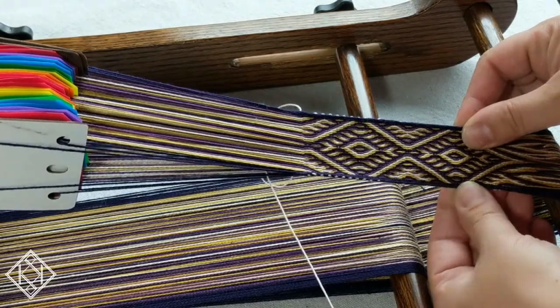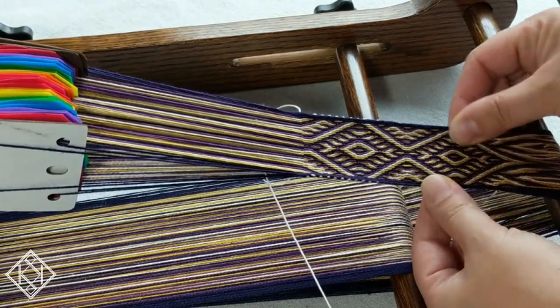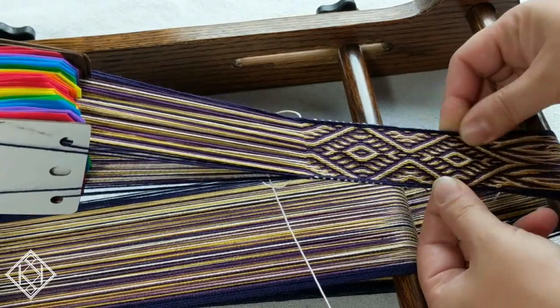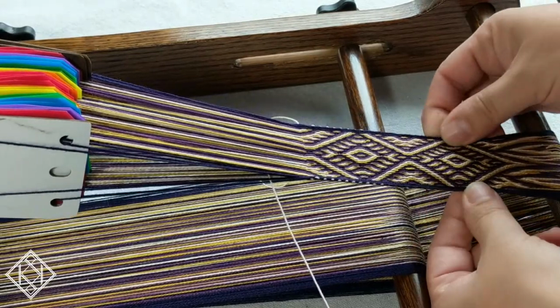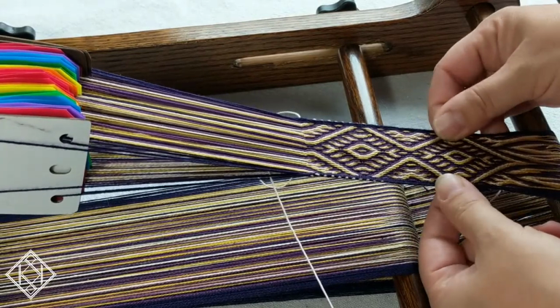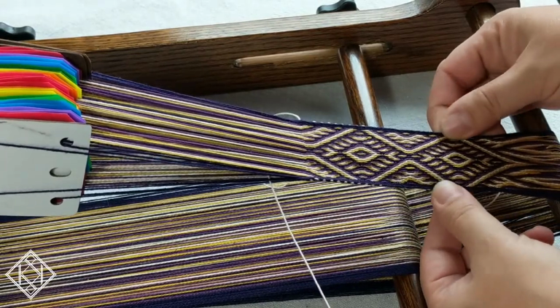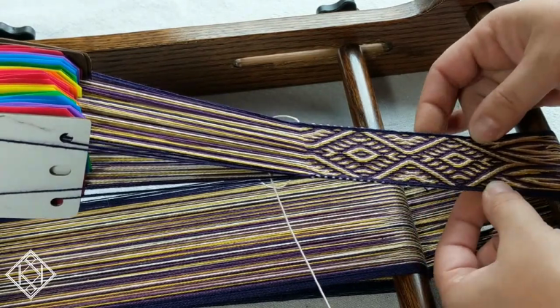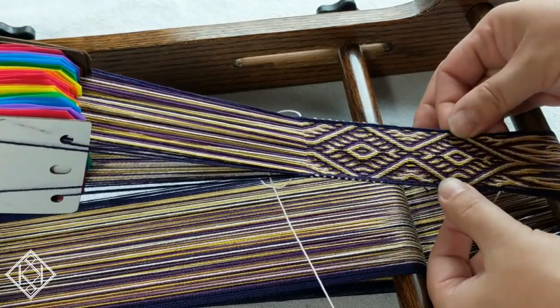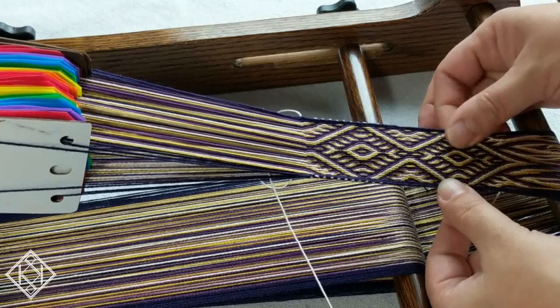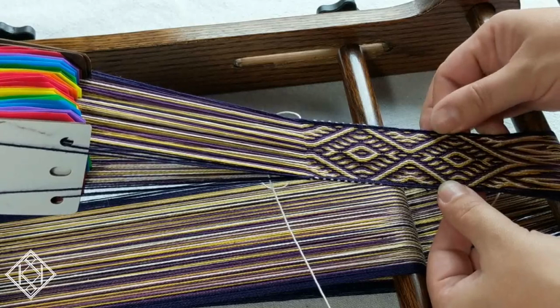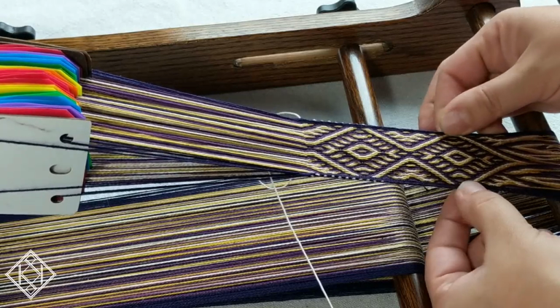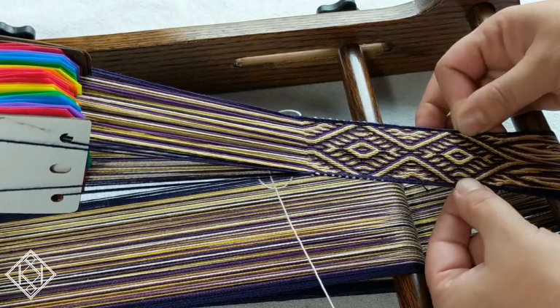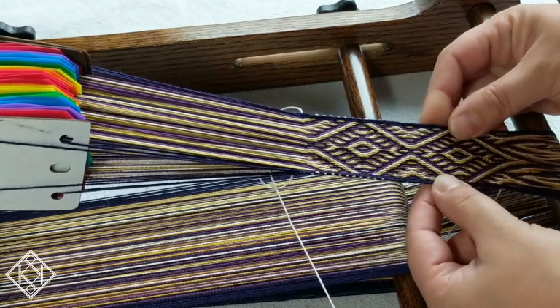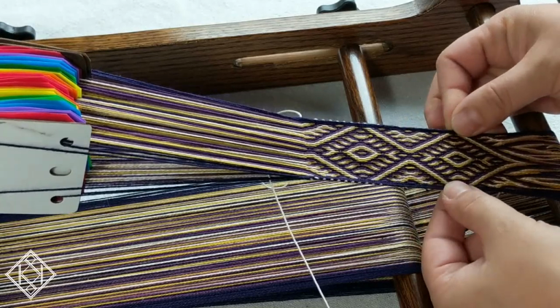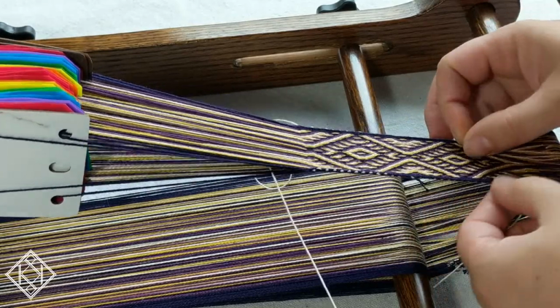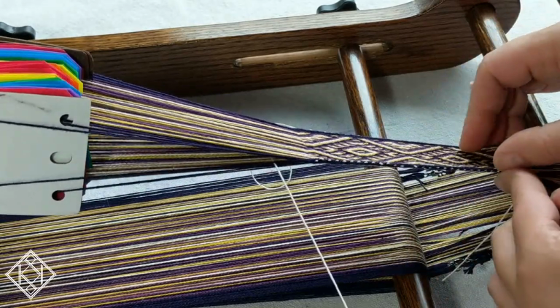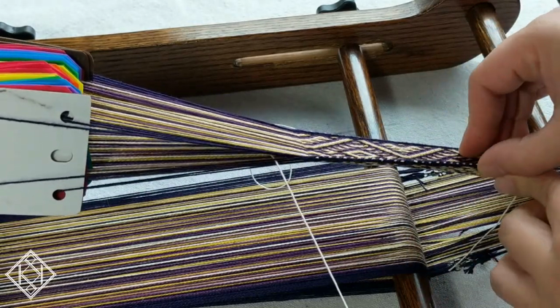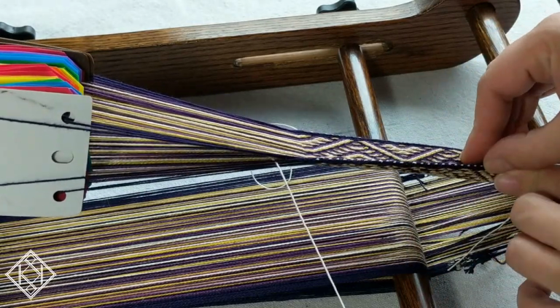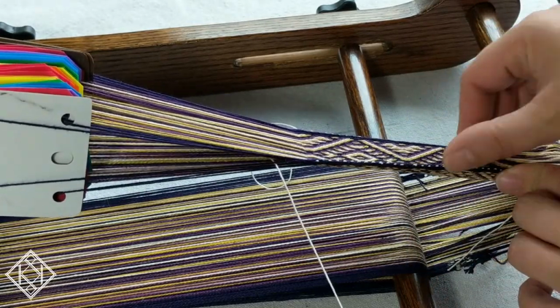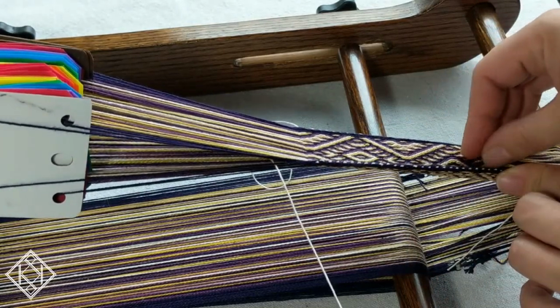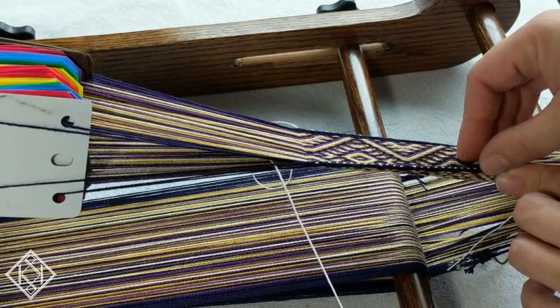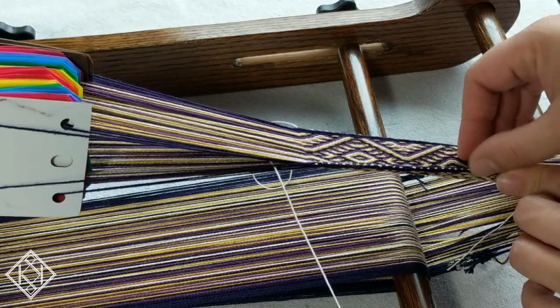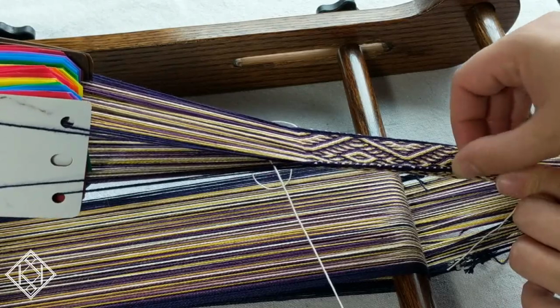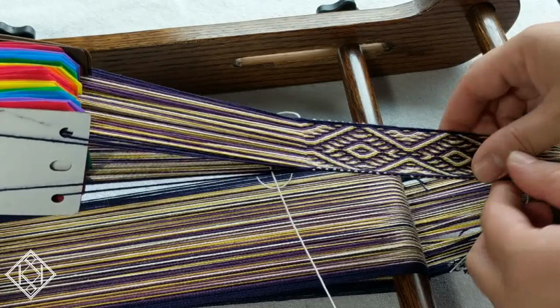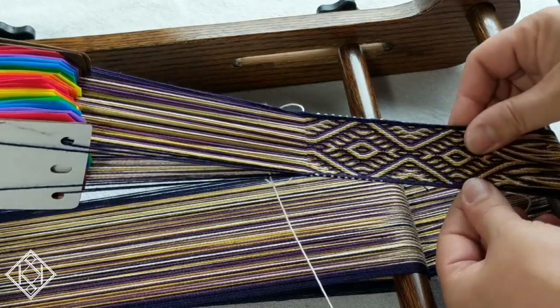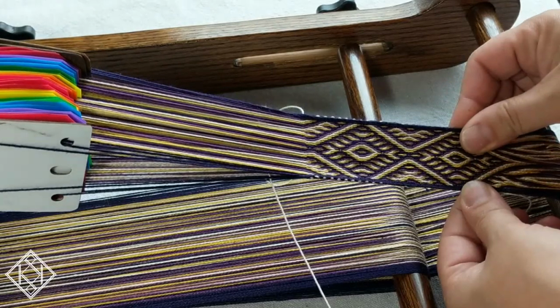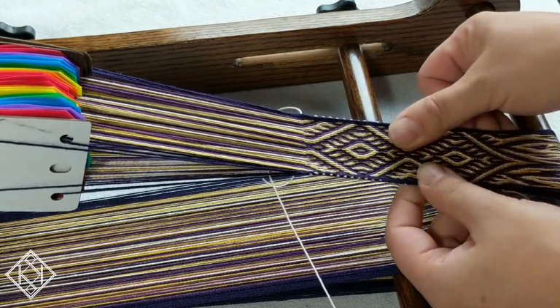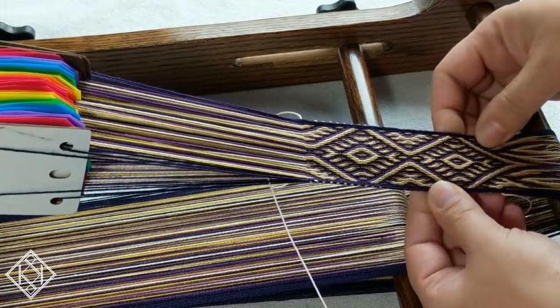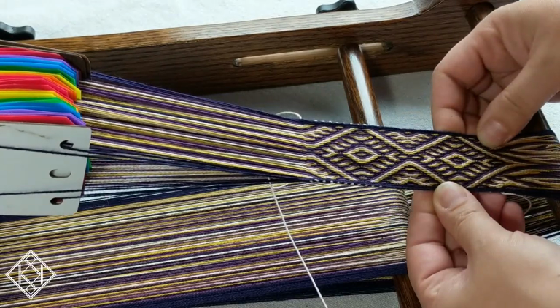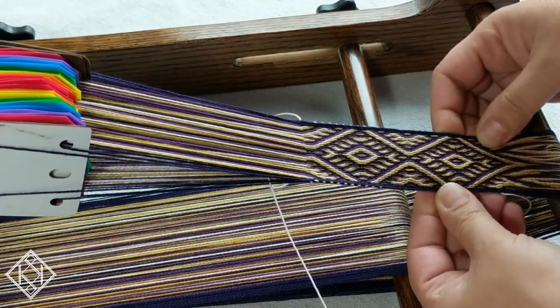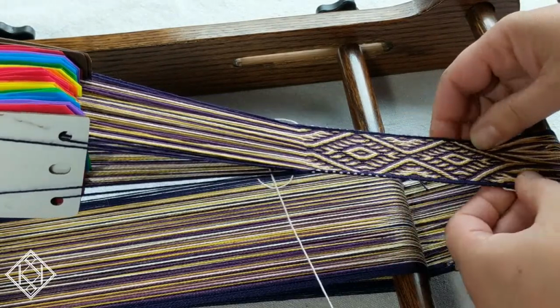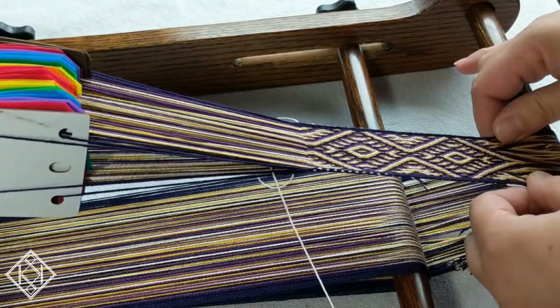You can see this side versus this side — this is the part of the pattern where I just went right through the center, and down here is where I was doing it with the invisible weft technique. You can really see that even though I'm using a very light colored weft, you cannot see it from the top. You do see a little bit at the bottom, but not from the top or from the right side.